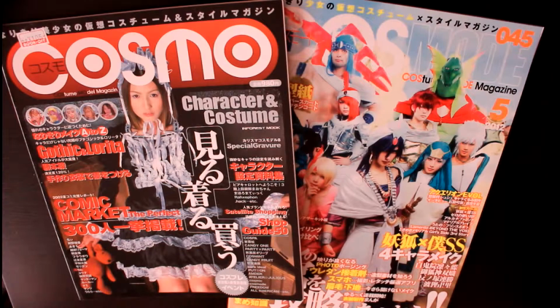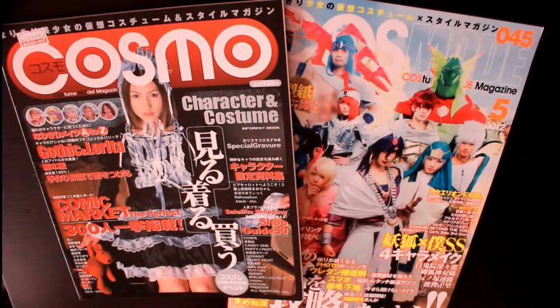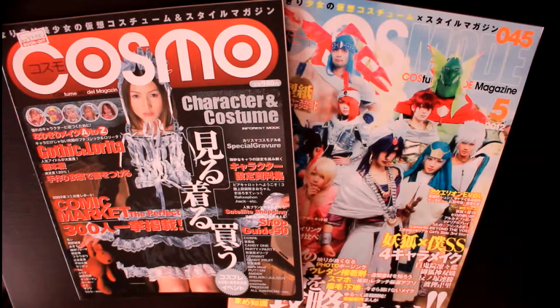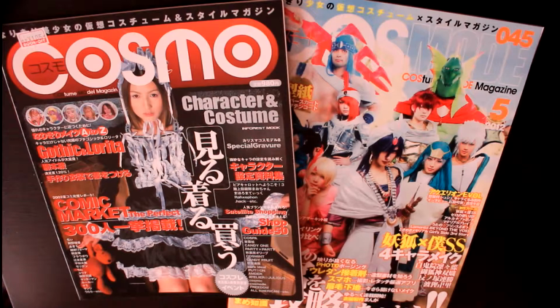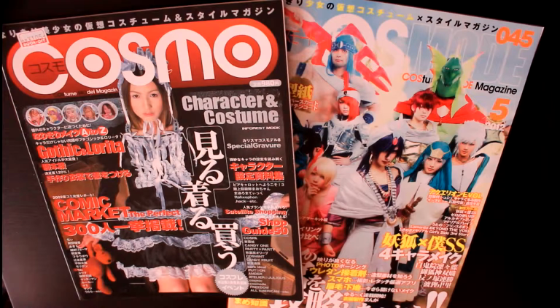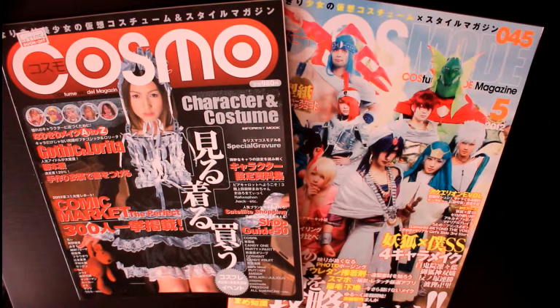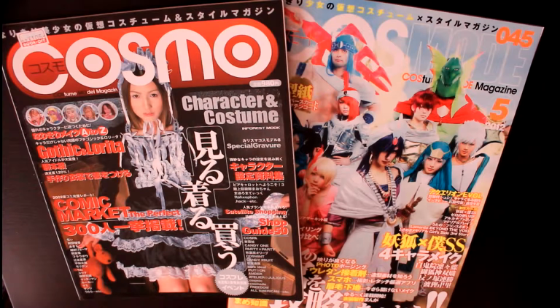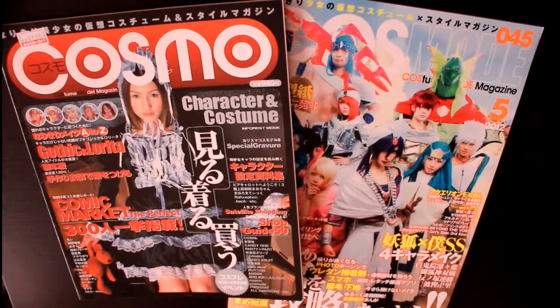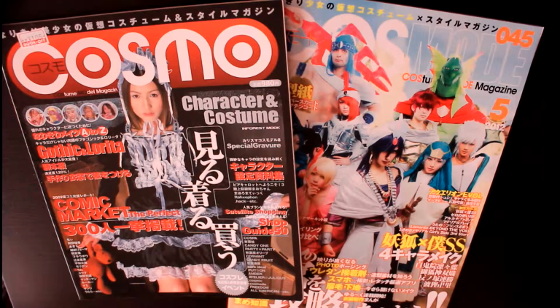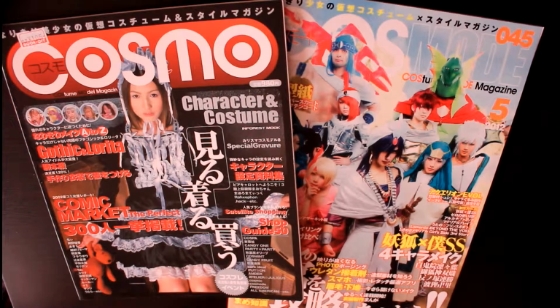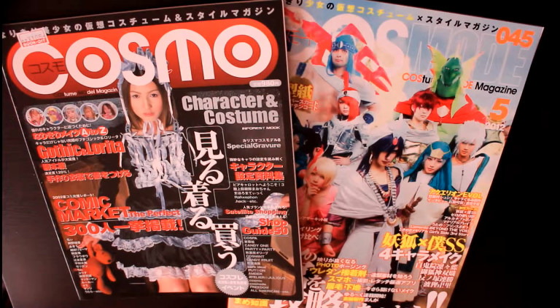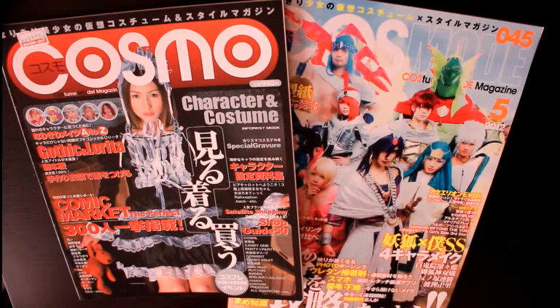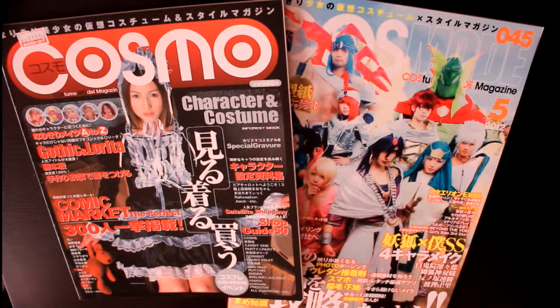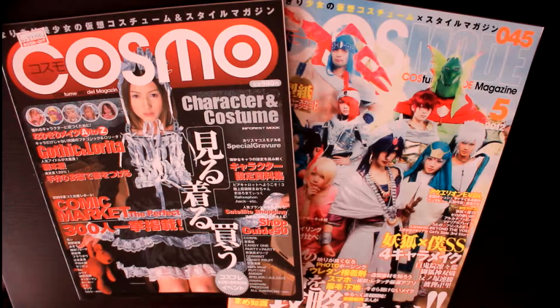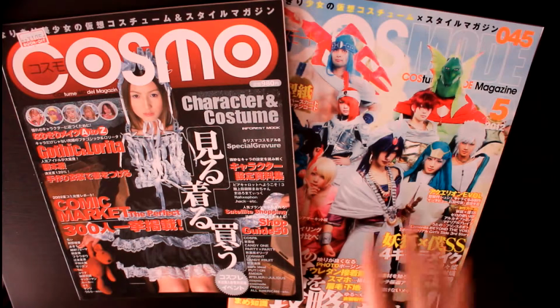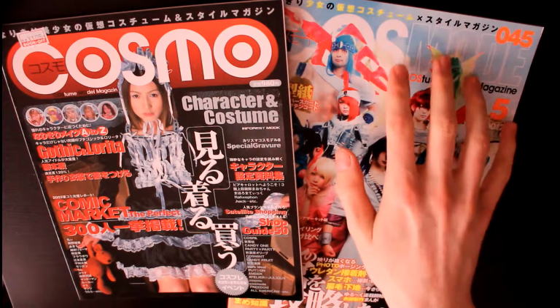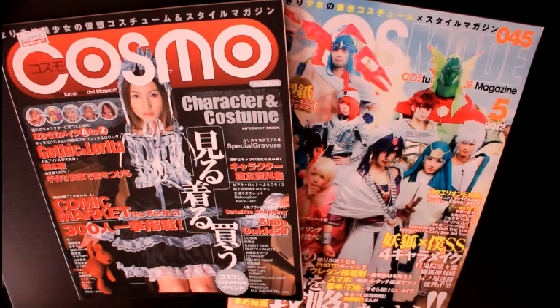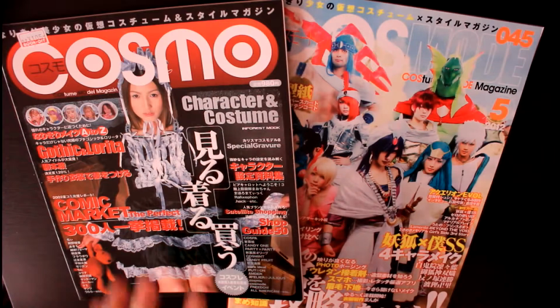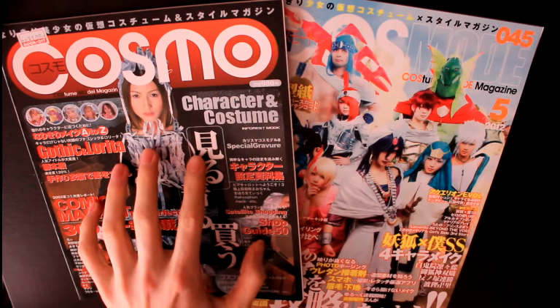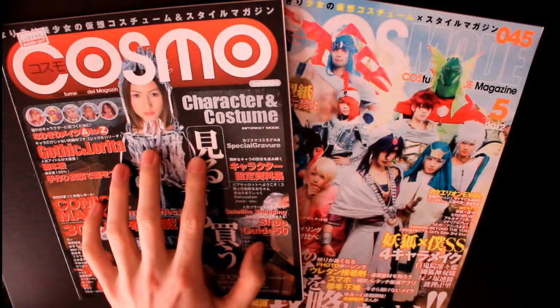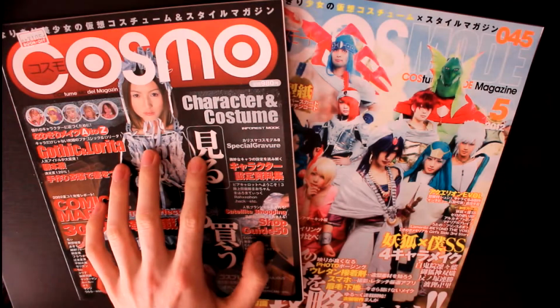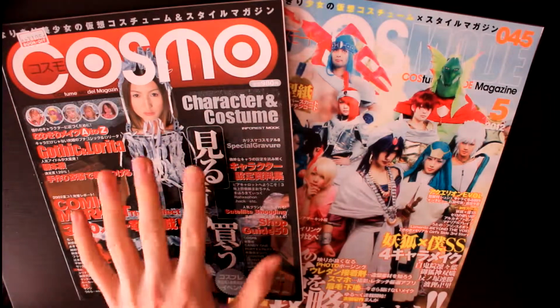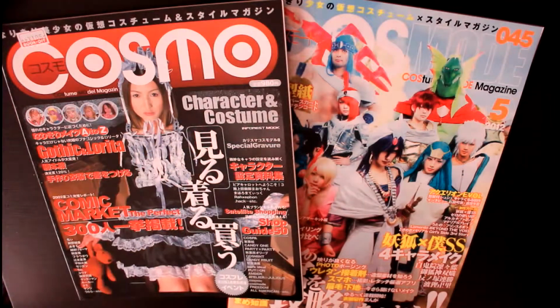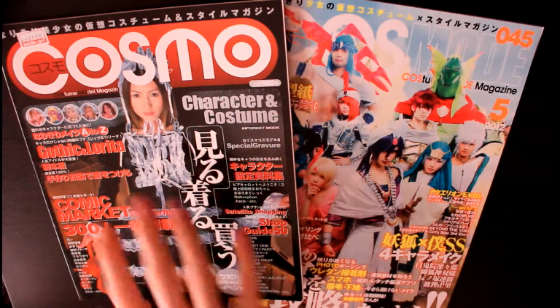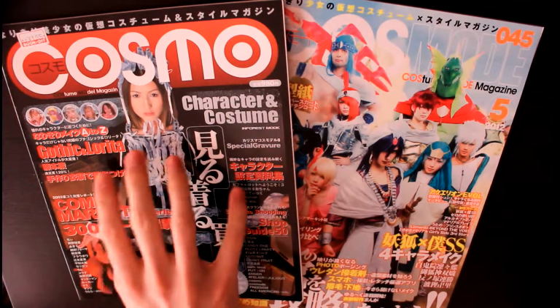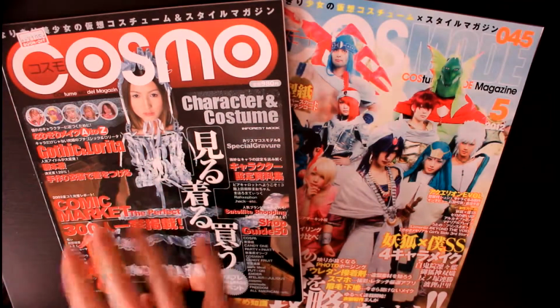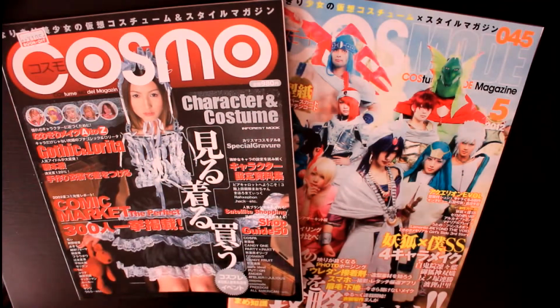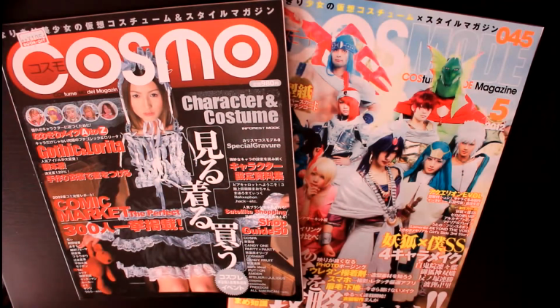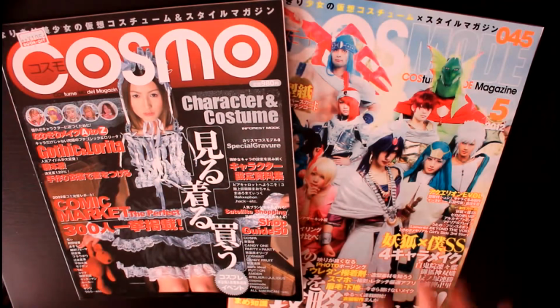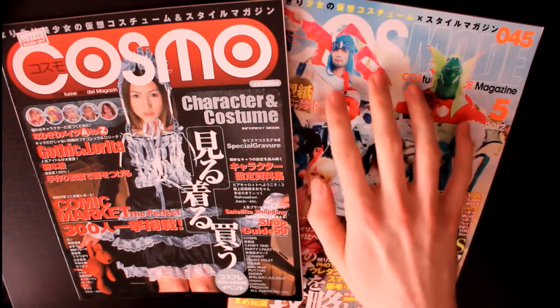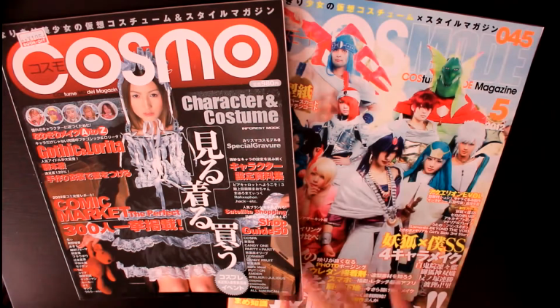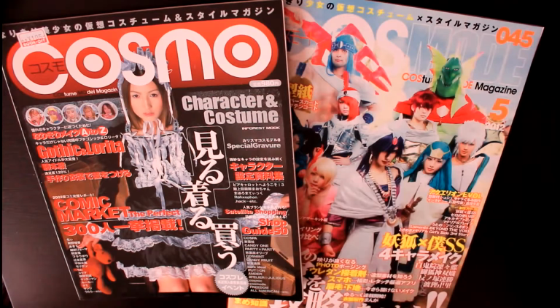I'll present to you one of the best known cosplay magazines in the world. It's called Cosmode. The first issues were called Cosmode as well, and now it's still called Cosmode.